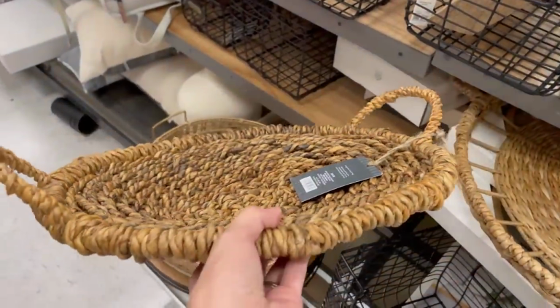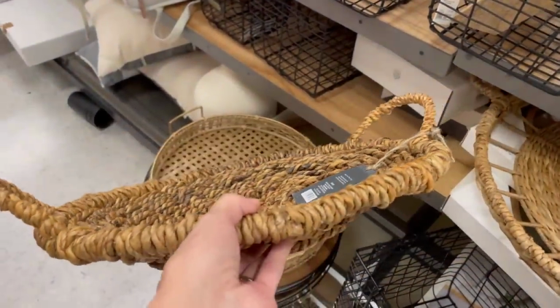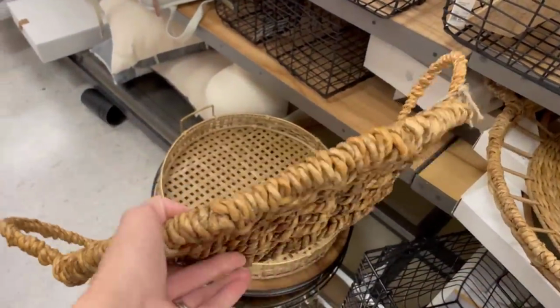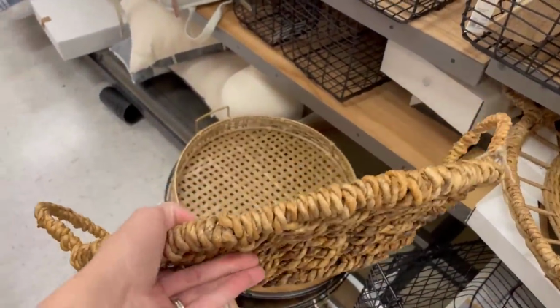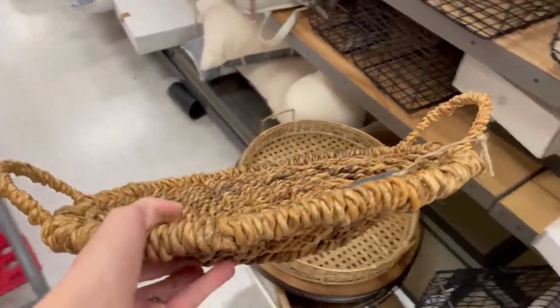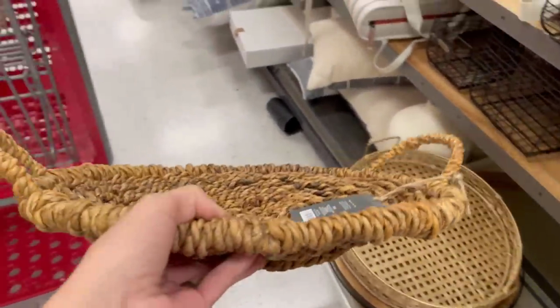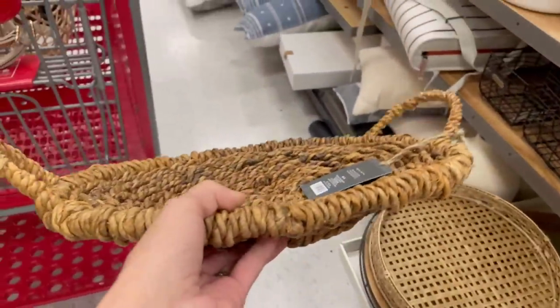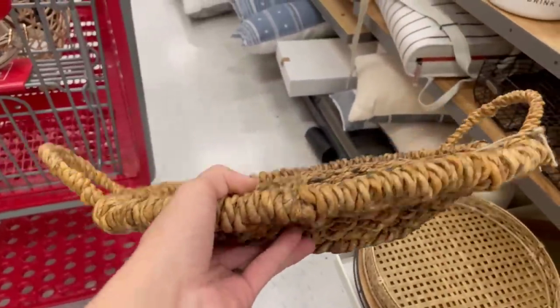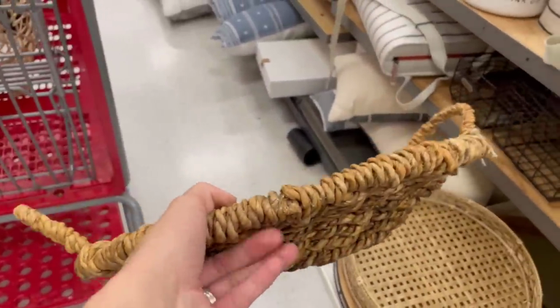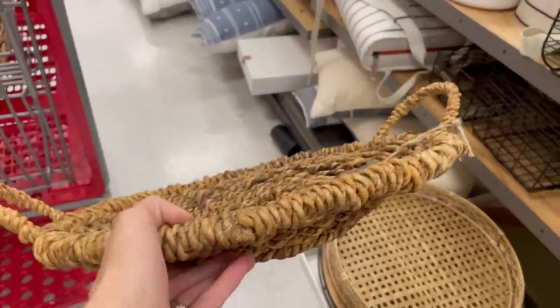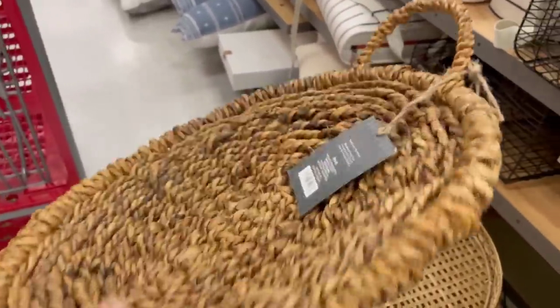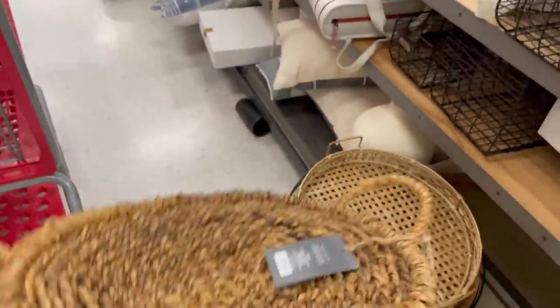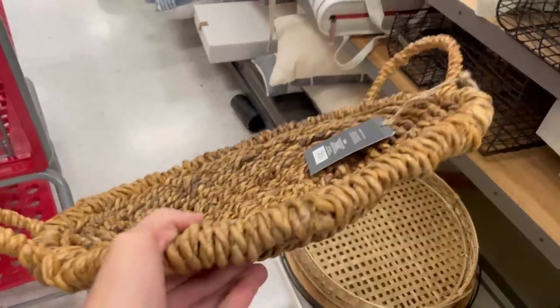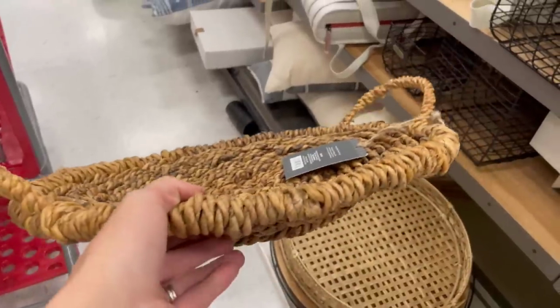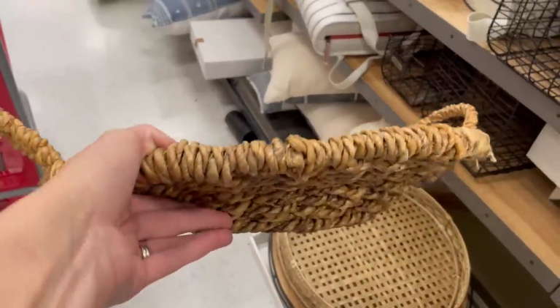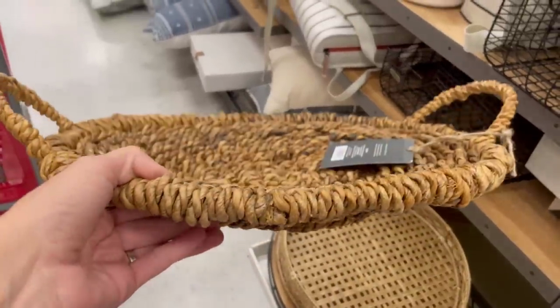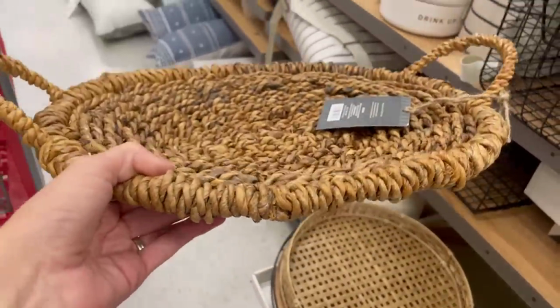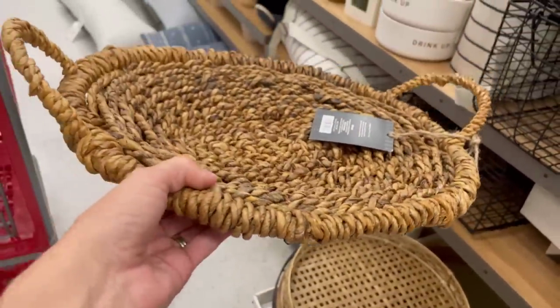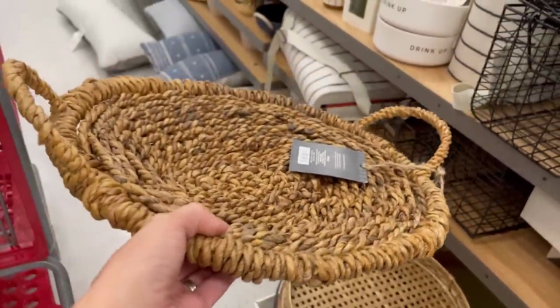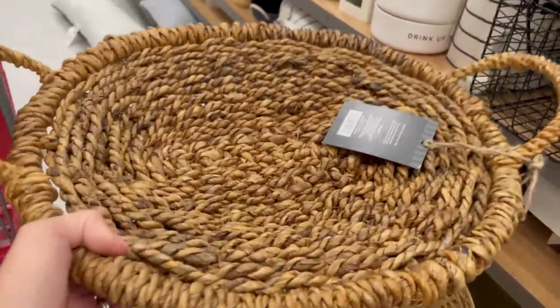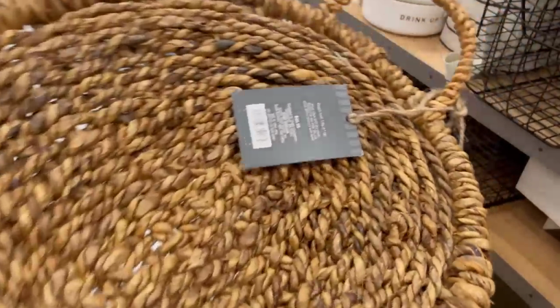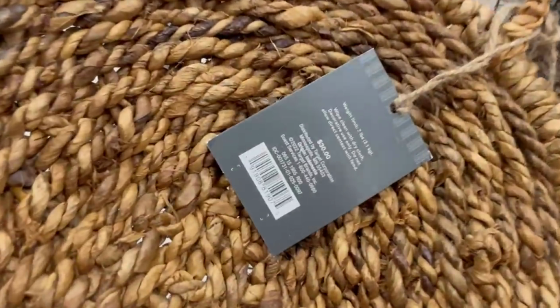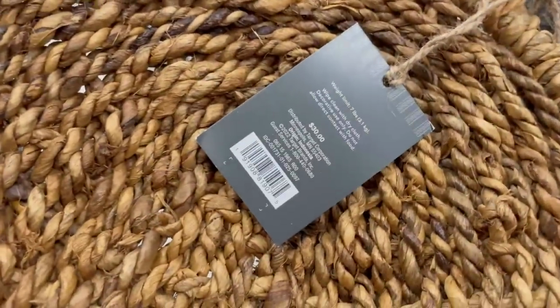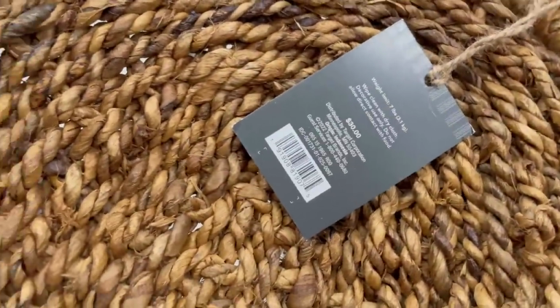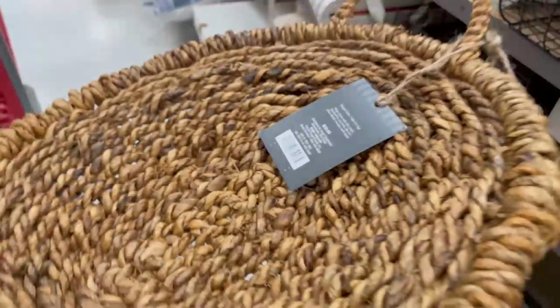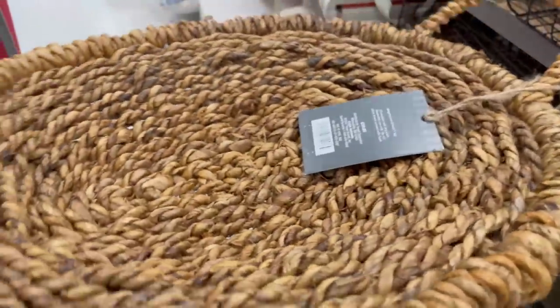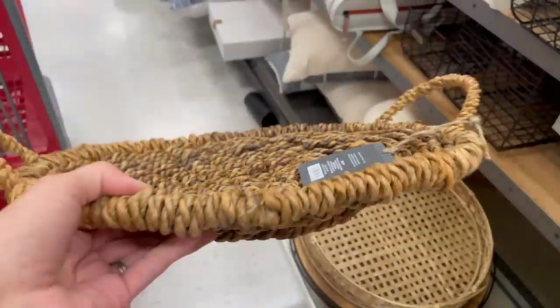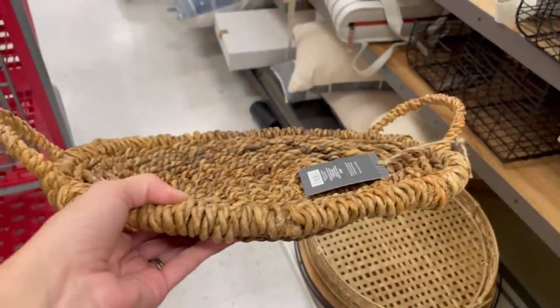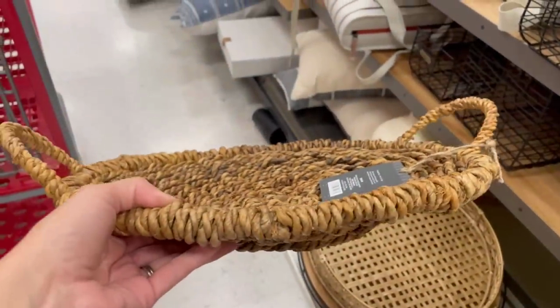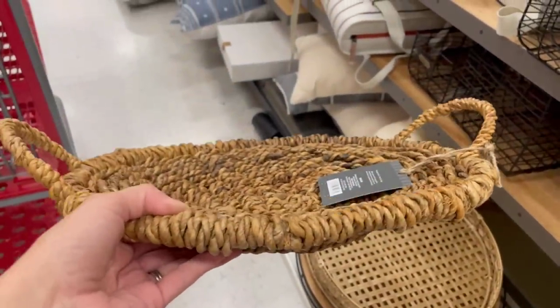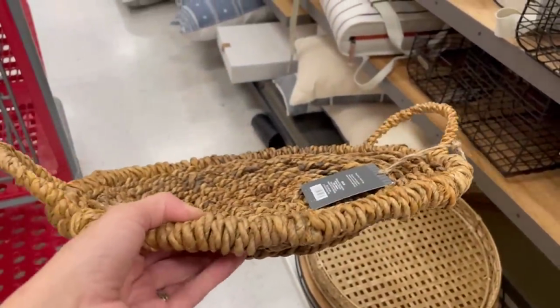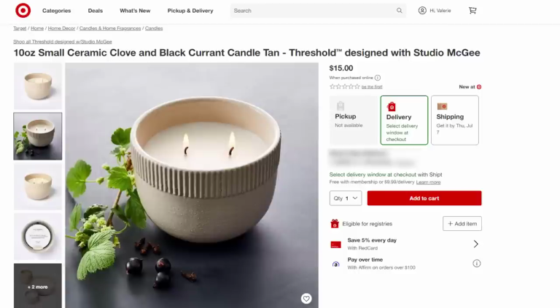Another favorite for the kitchen — I could totally see this on a really cute island or countertop. This is the Studio McGee woven tray, currently $22. That is the sale price and it will not last, so definitely check it out.